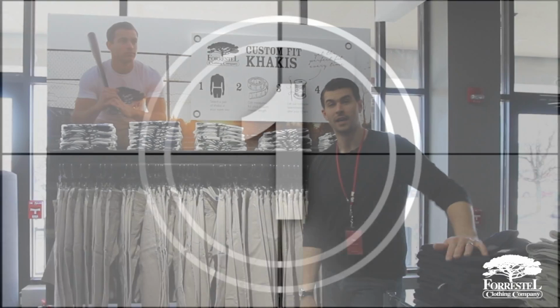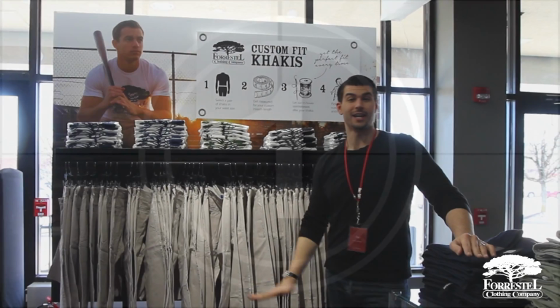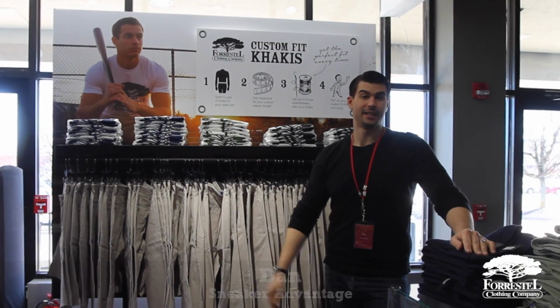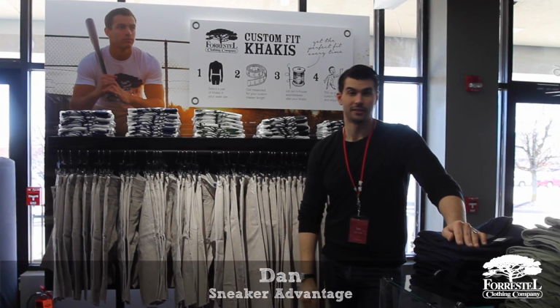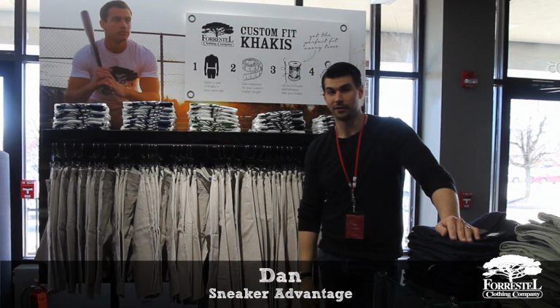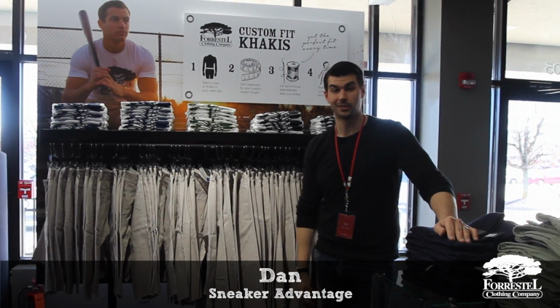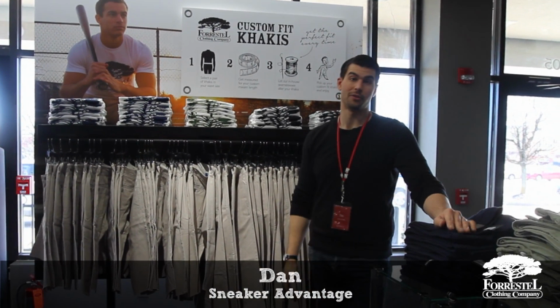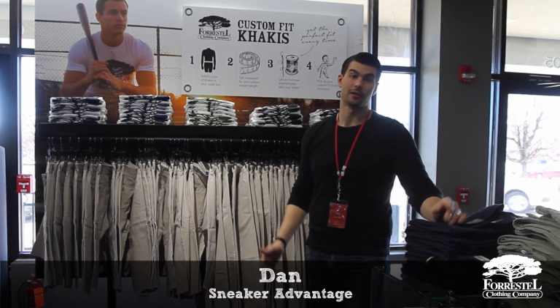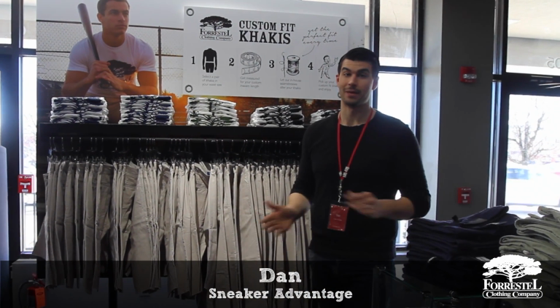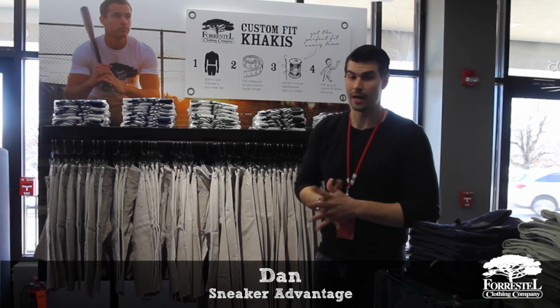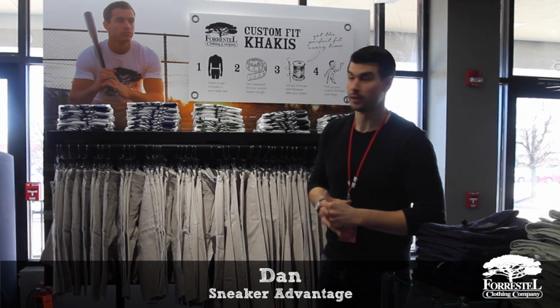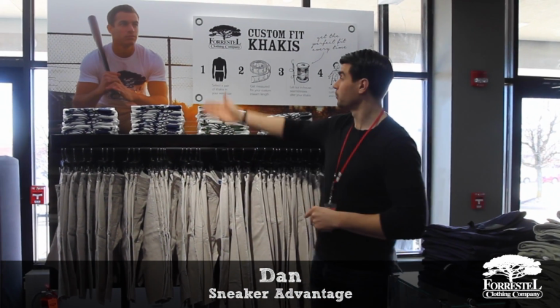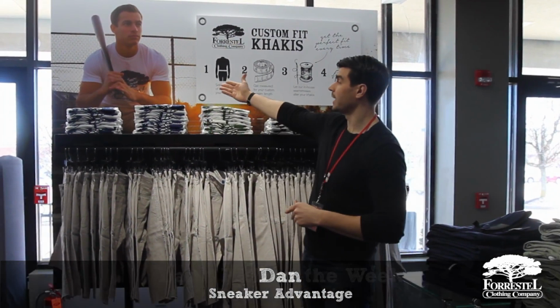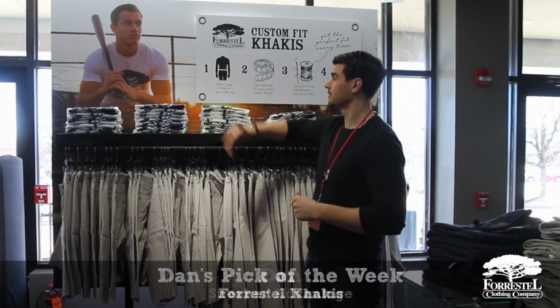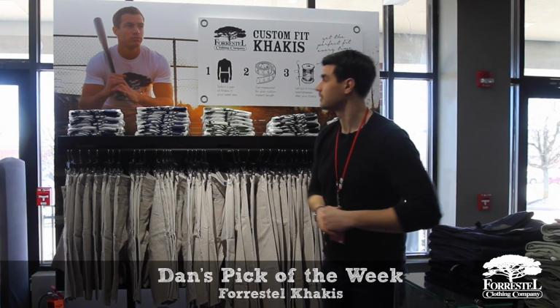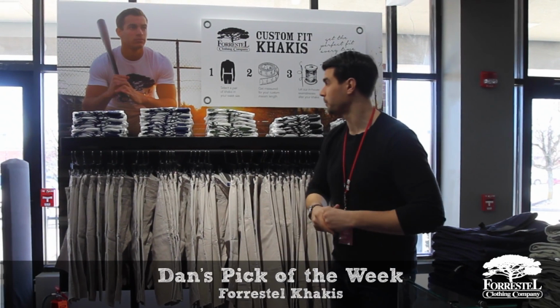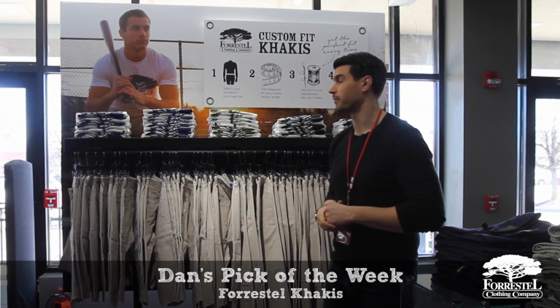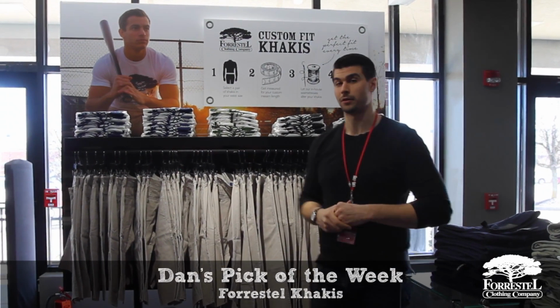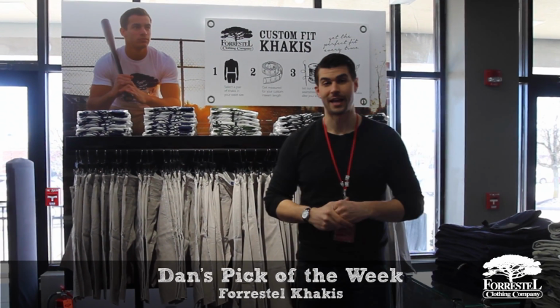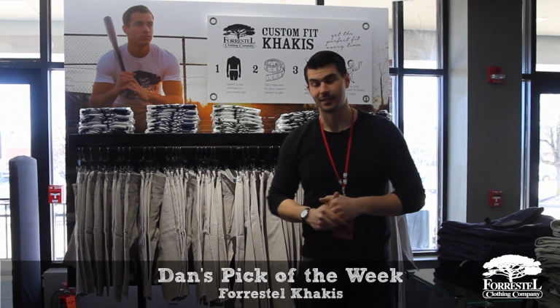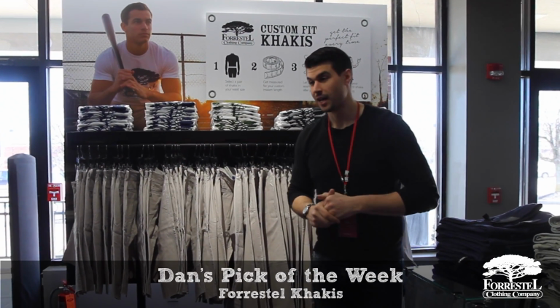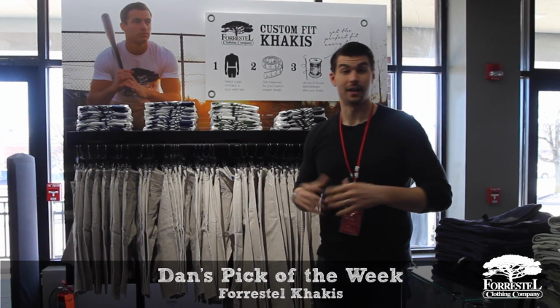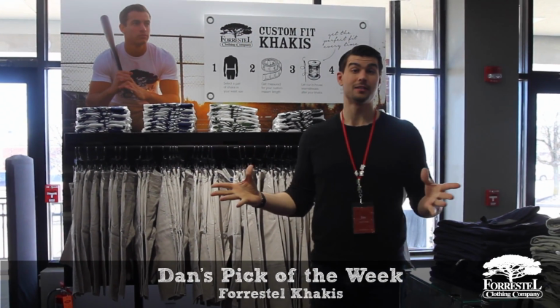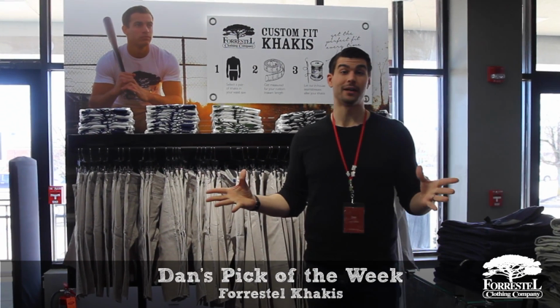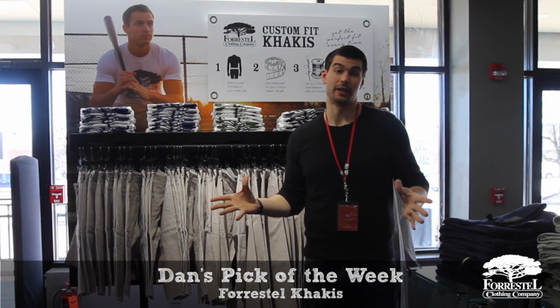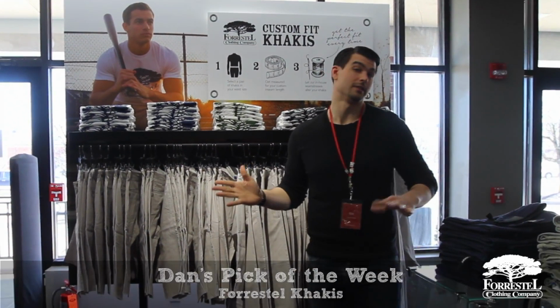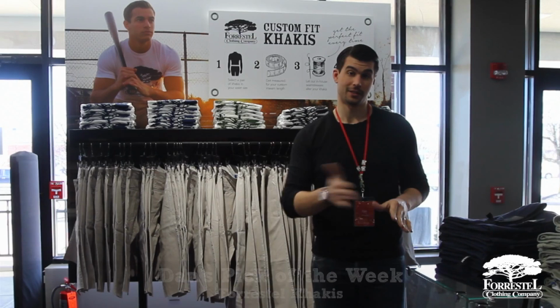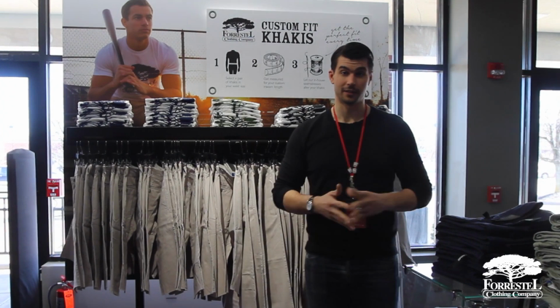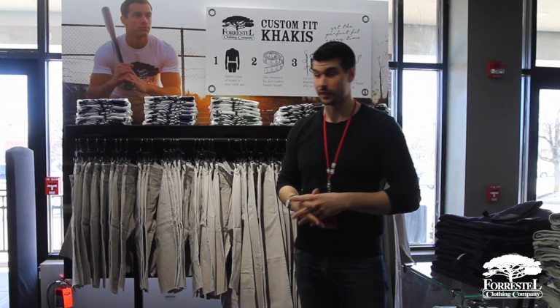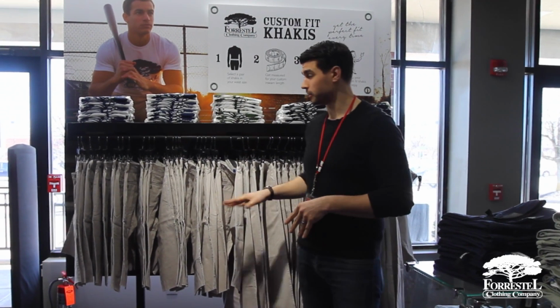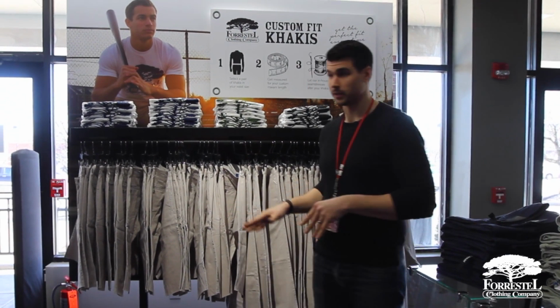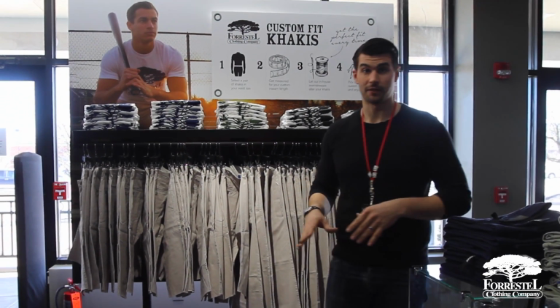Hi guys, Dan here at Sneaker Advantage in the Tony Walker & Co. Men's Shop. I'm here with Ryan to tell you a little bit about our Floristil khakis. This is my pick of the week. We're ditching a sneaker this week and doing something a little bit different.